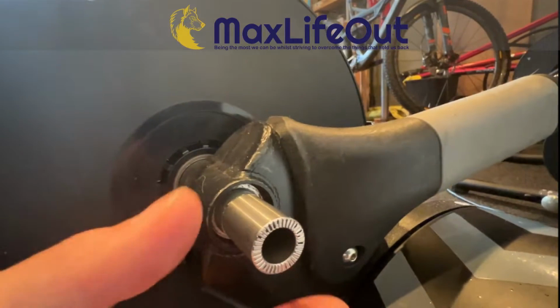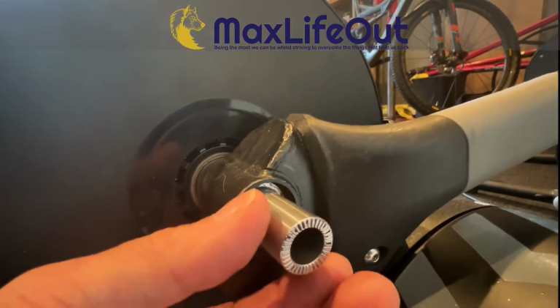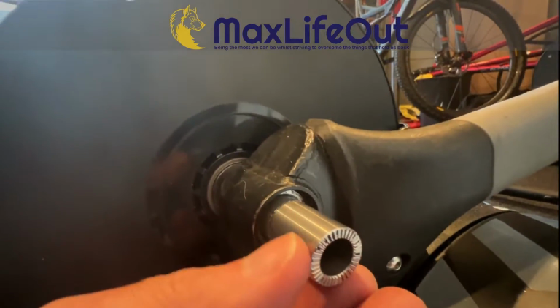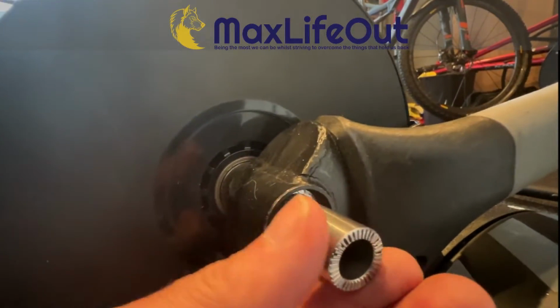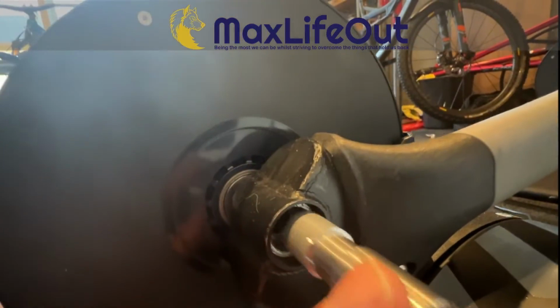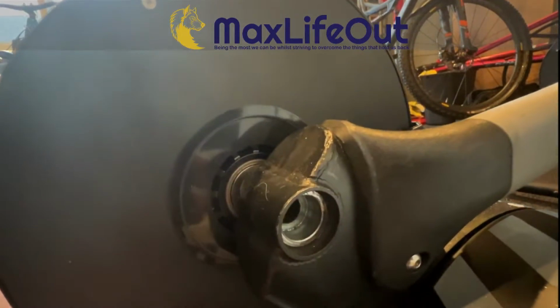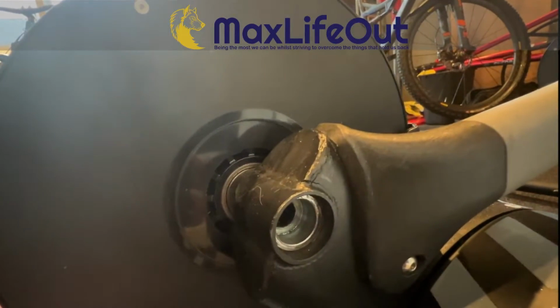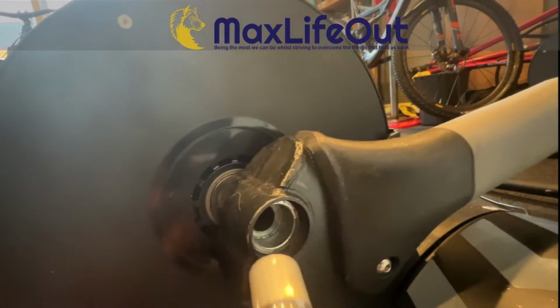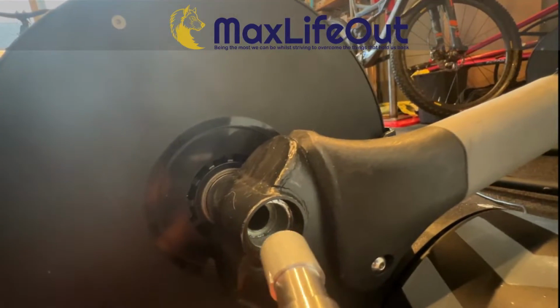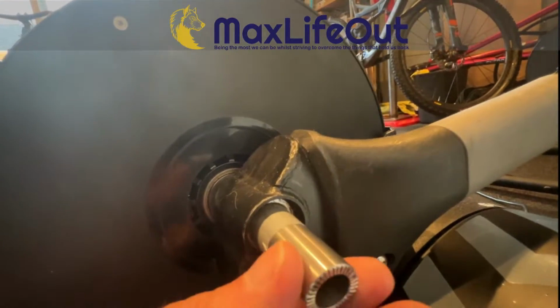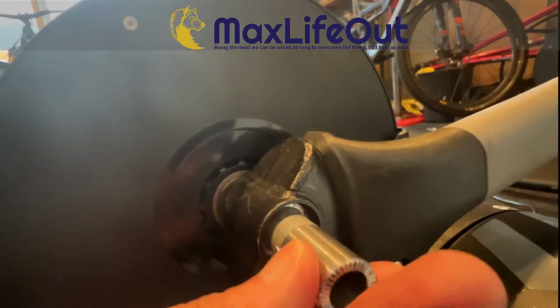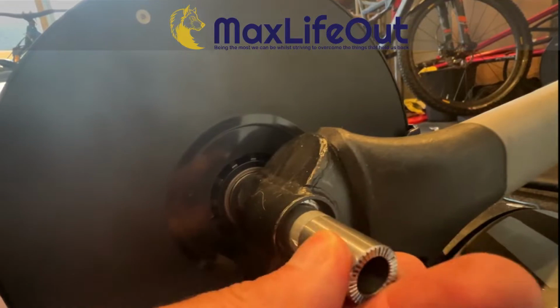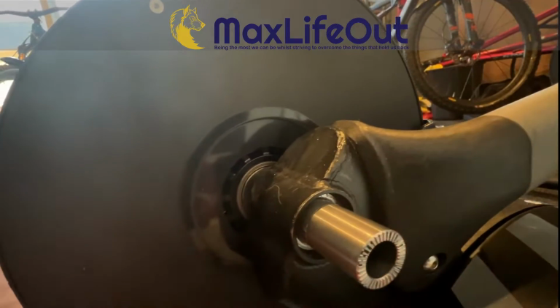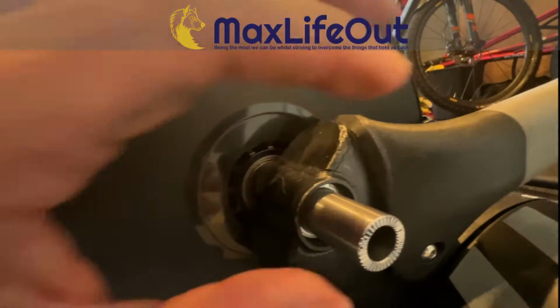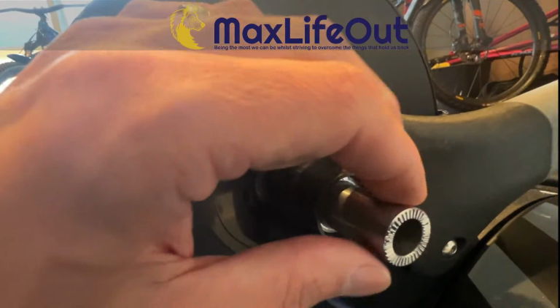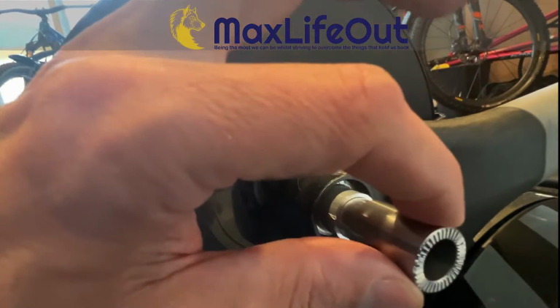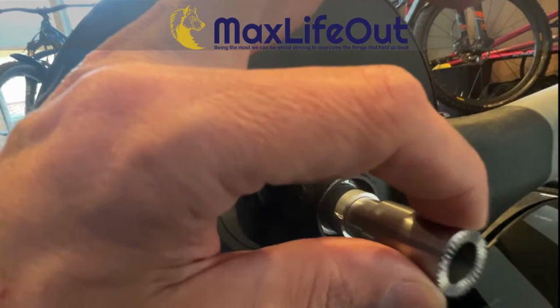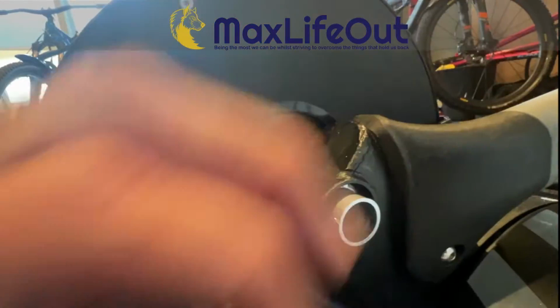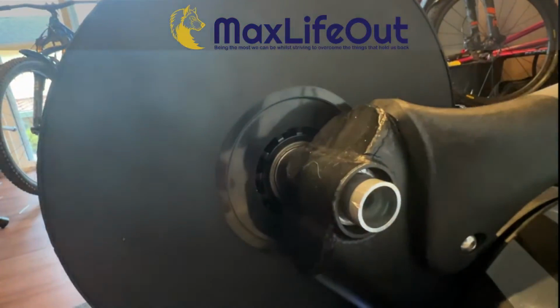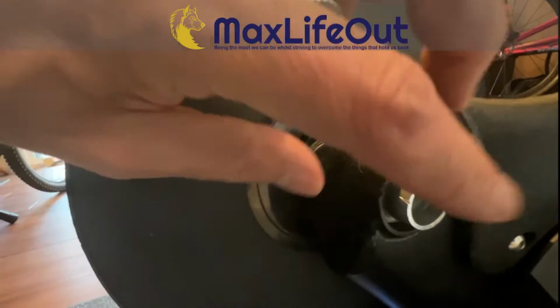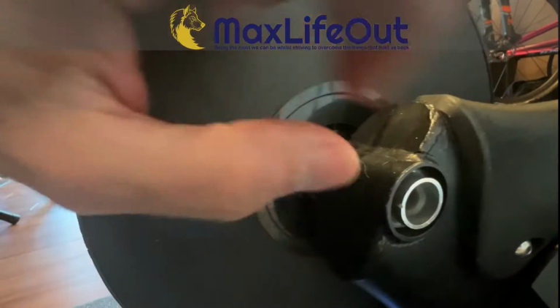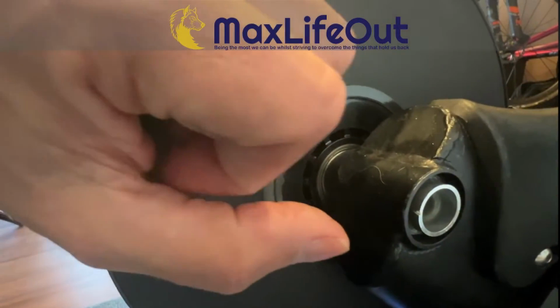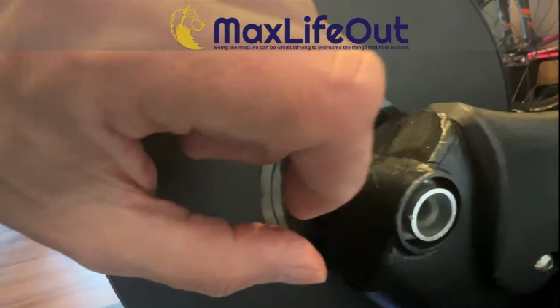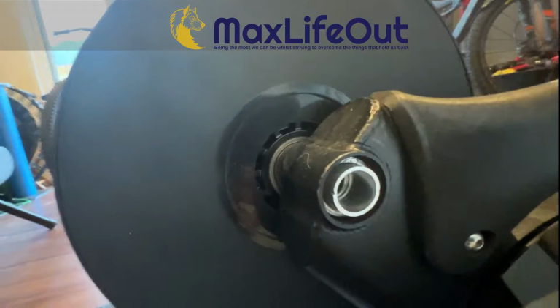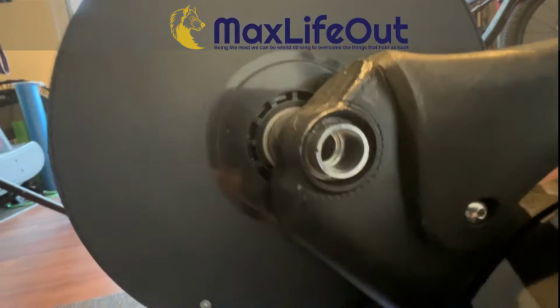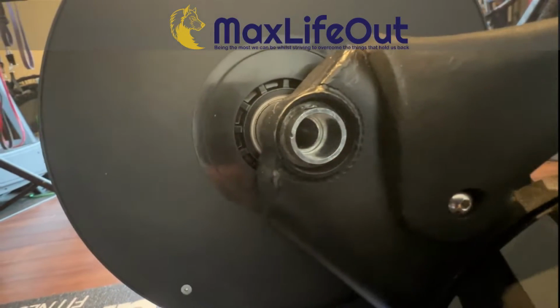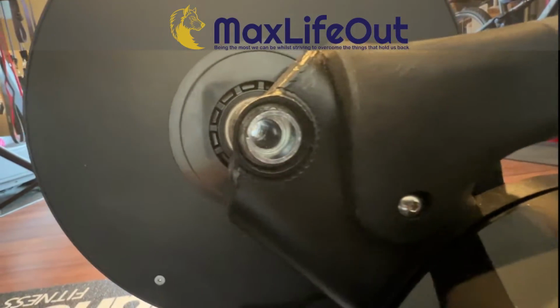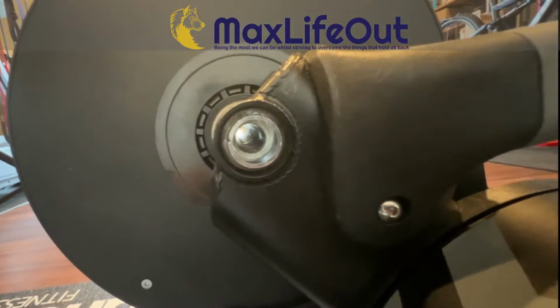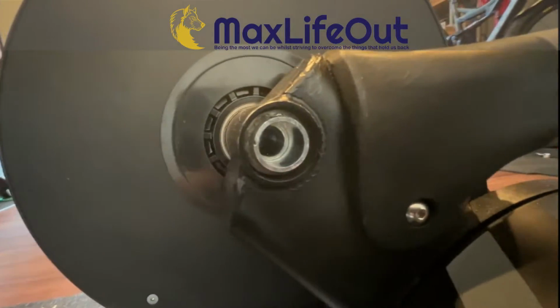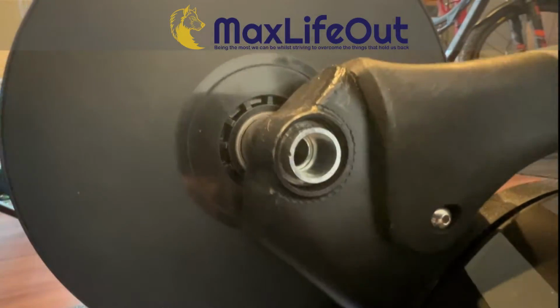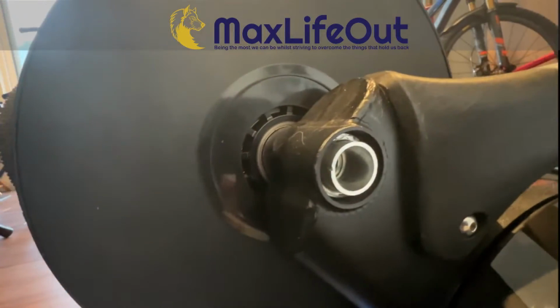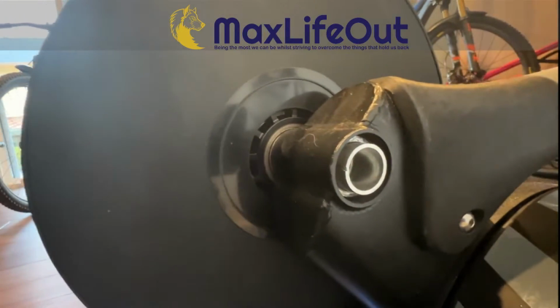You can take the adapter out and the shim stays in place. Here's a close-up of the shim as it sits in the frame.